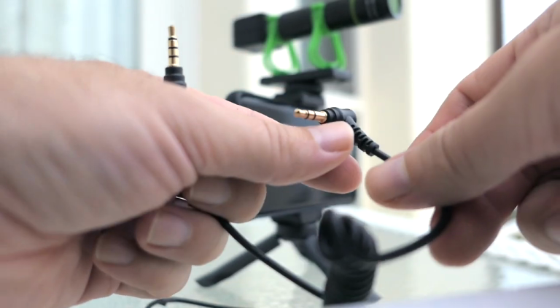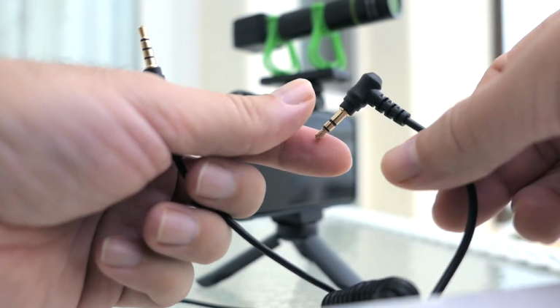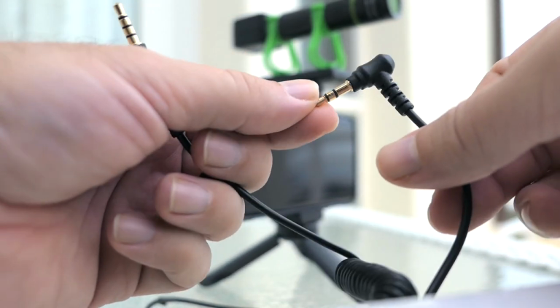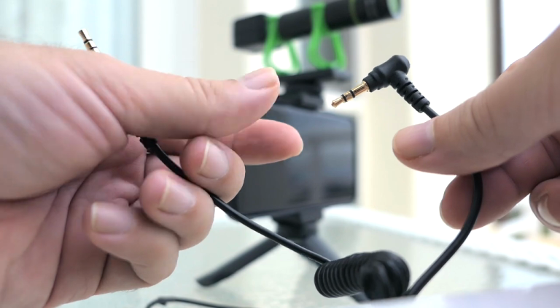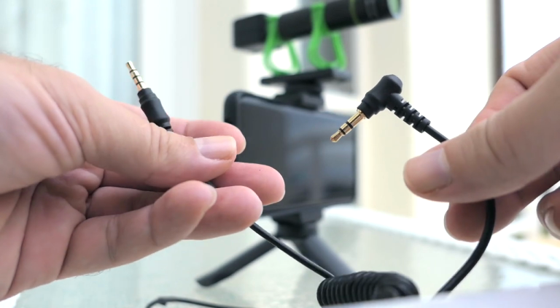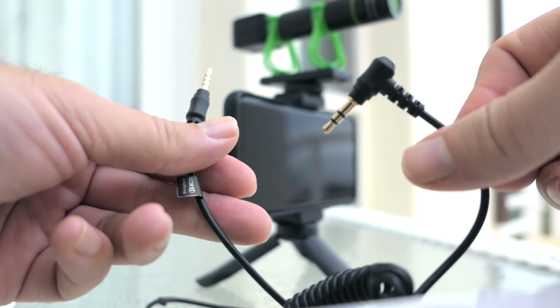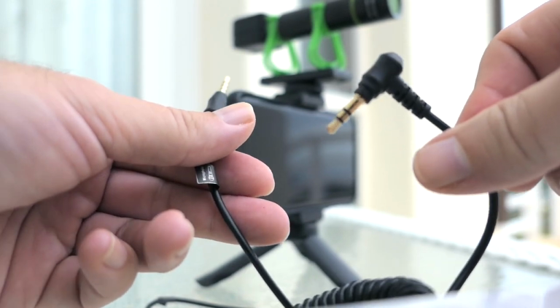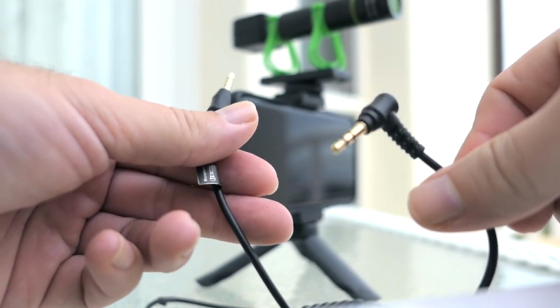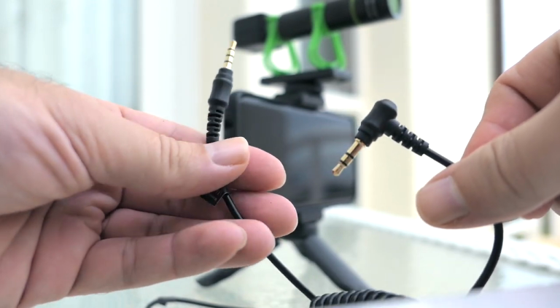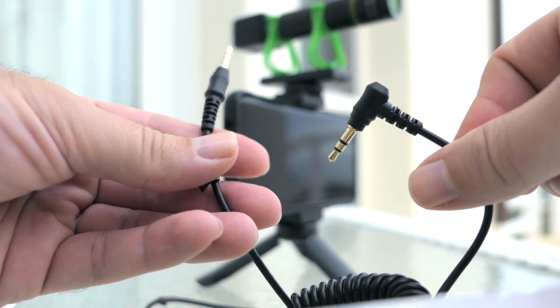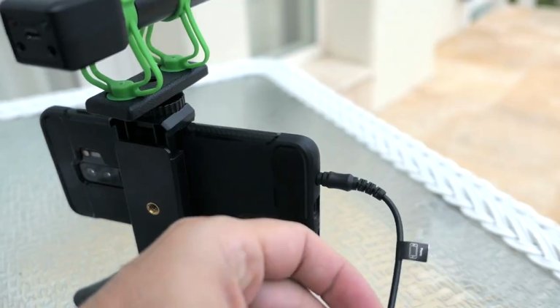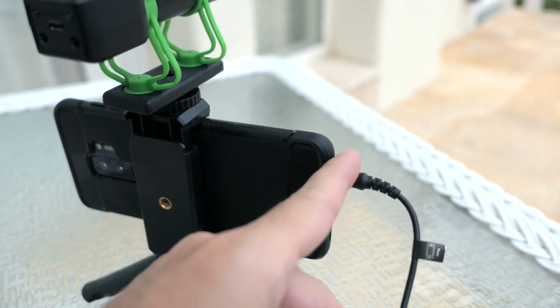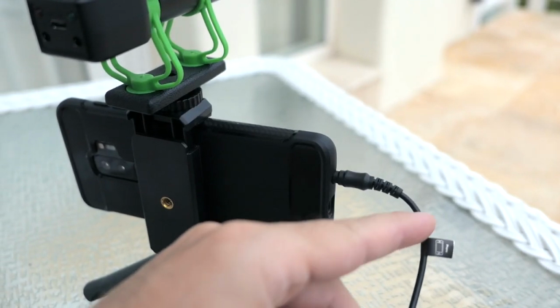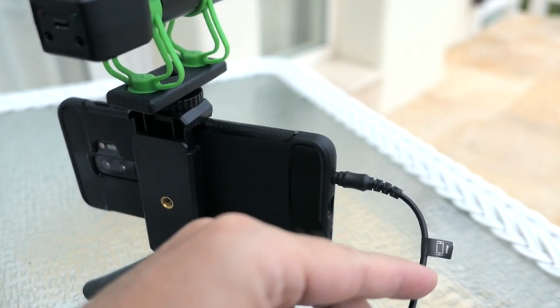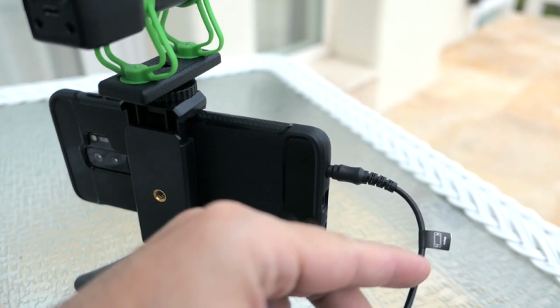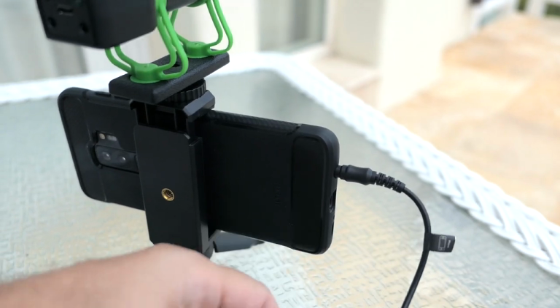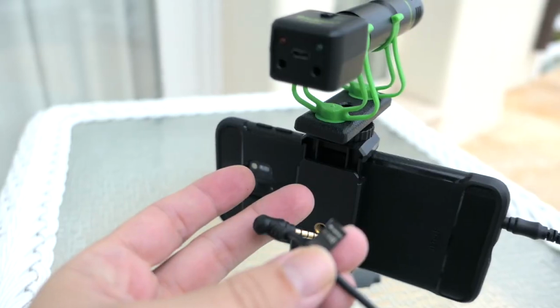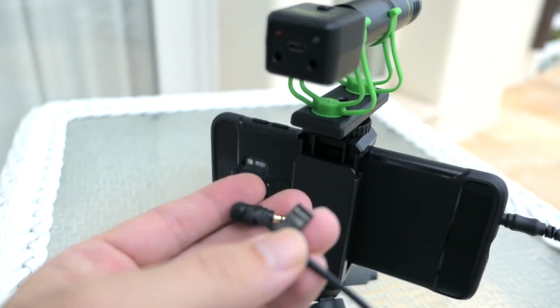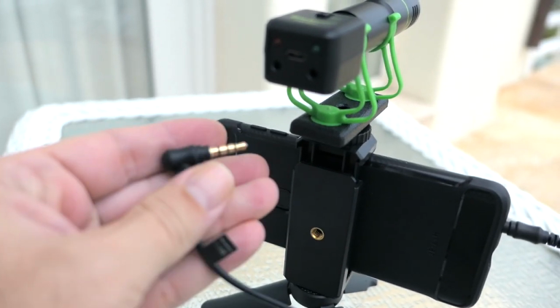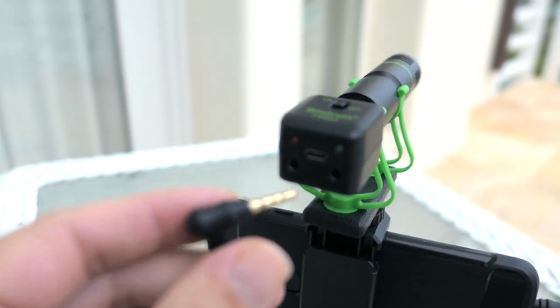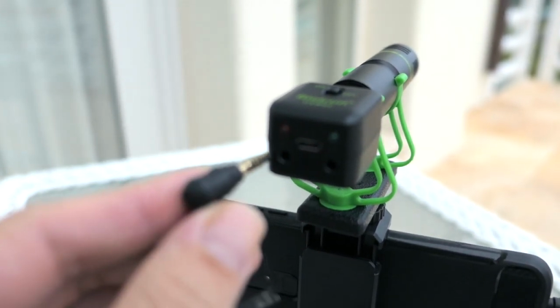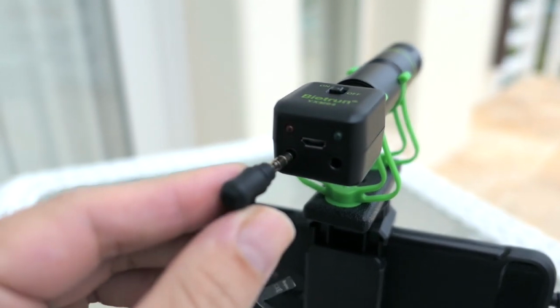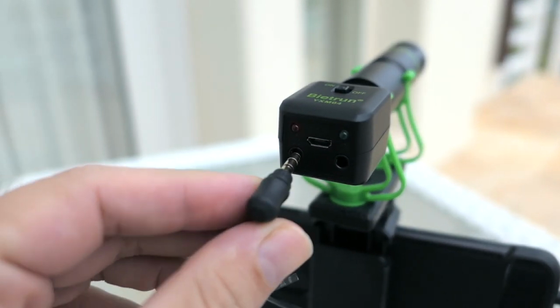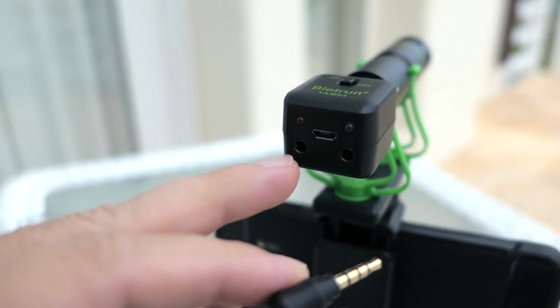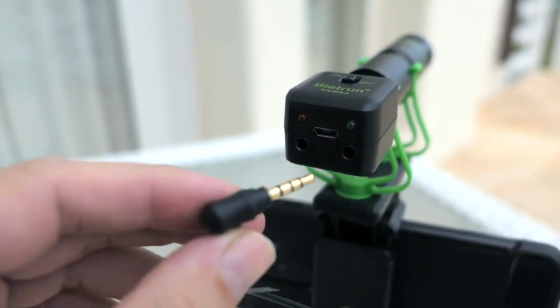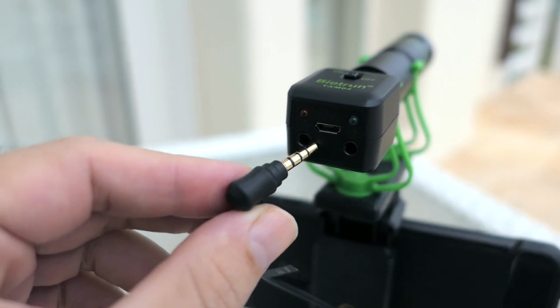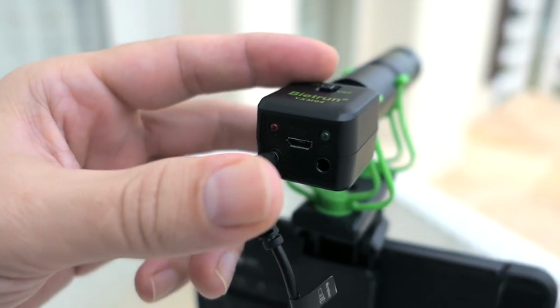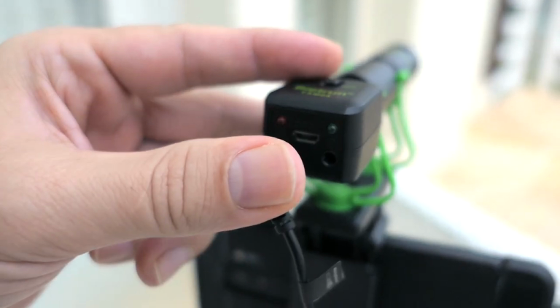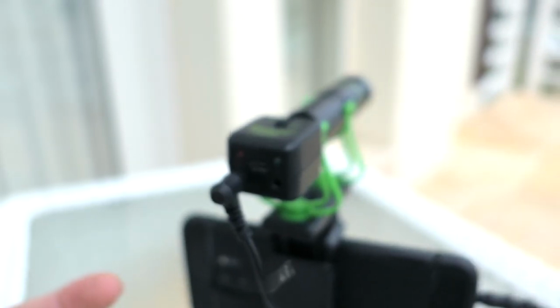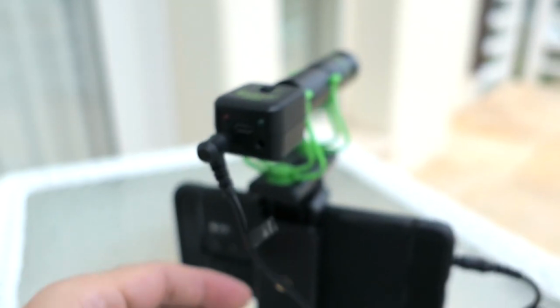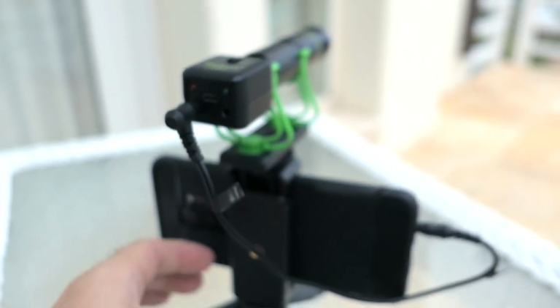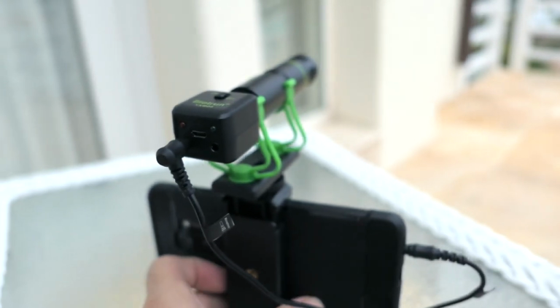We're going to plug in the phone side of the cable into the phone and the microphone part into the mic itself on the left side, just like that, and now we're ready to go.